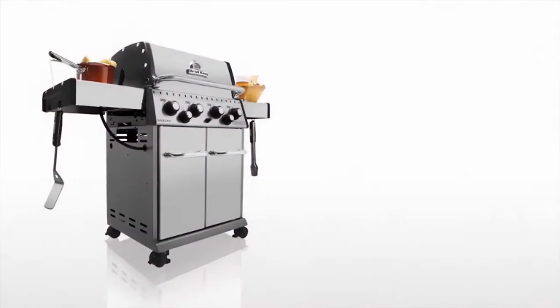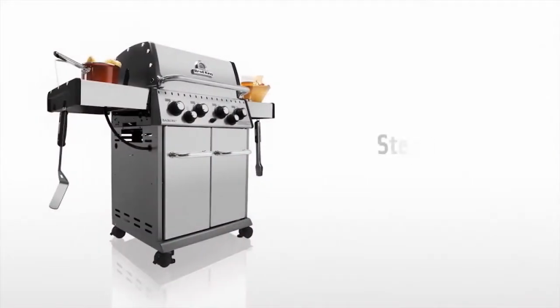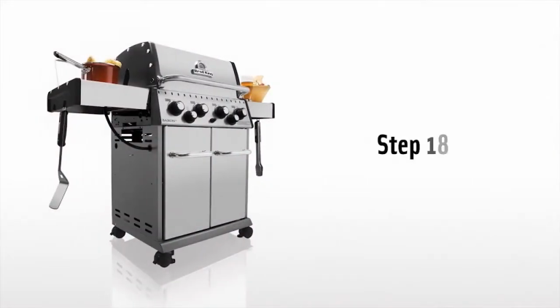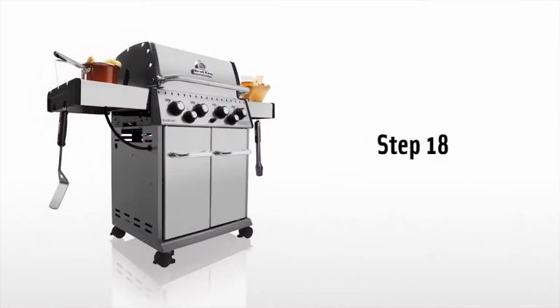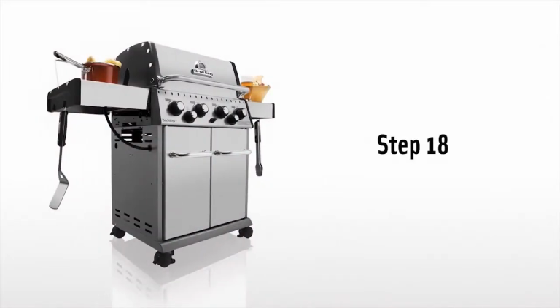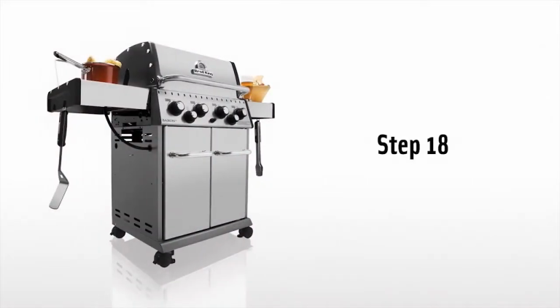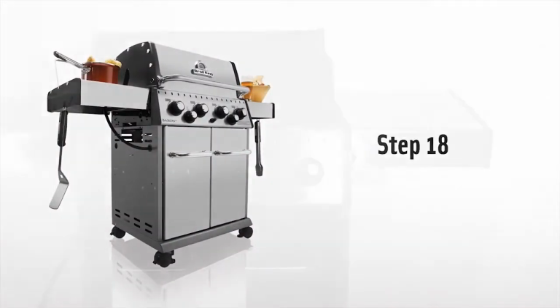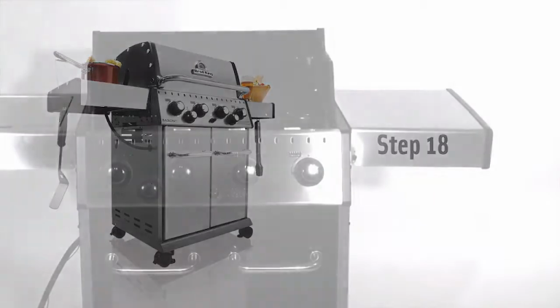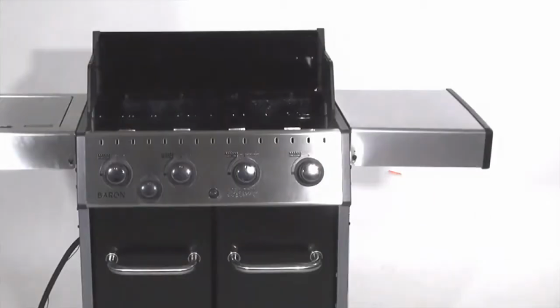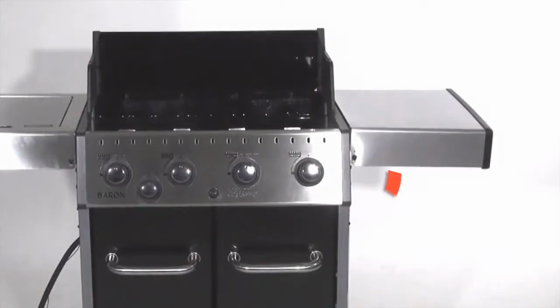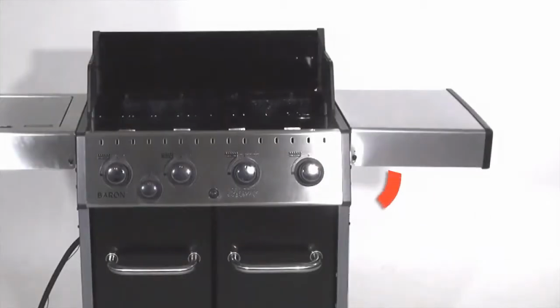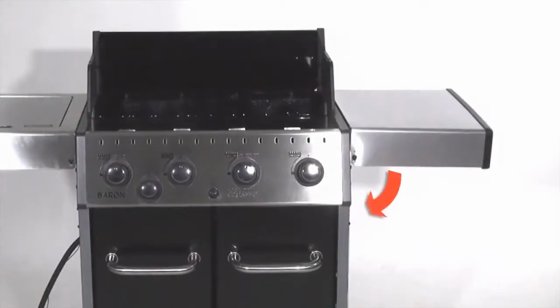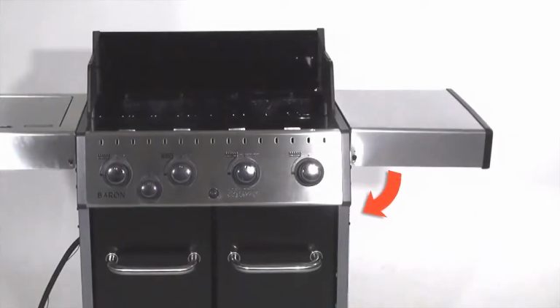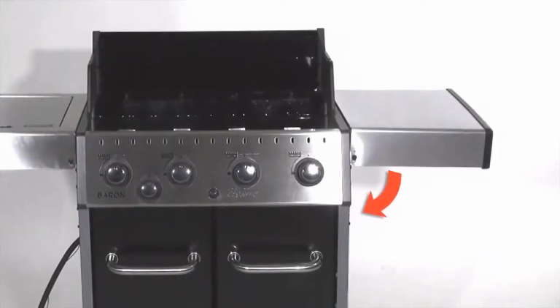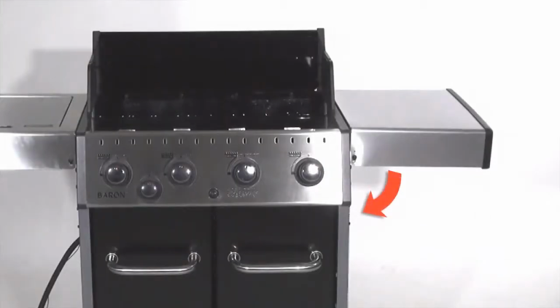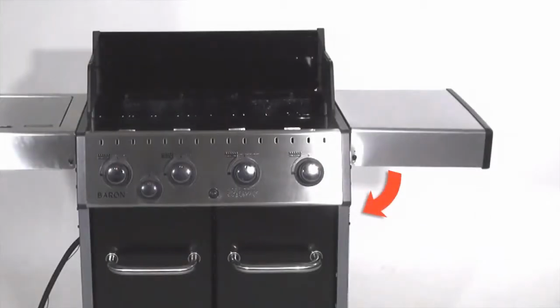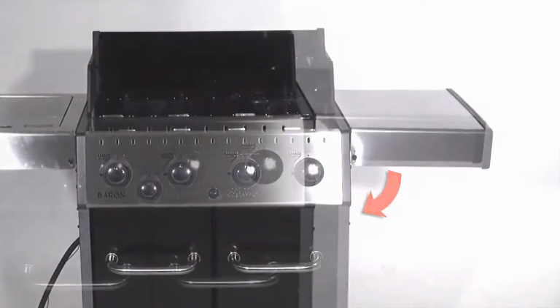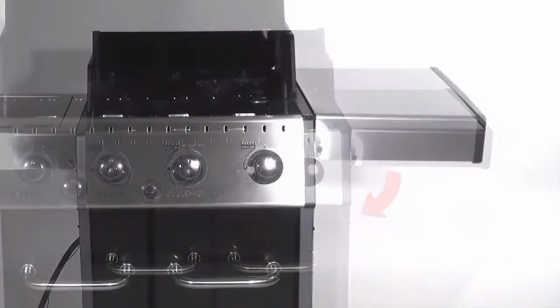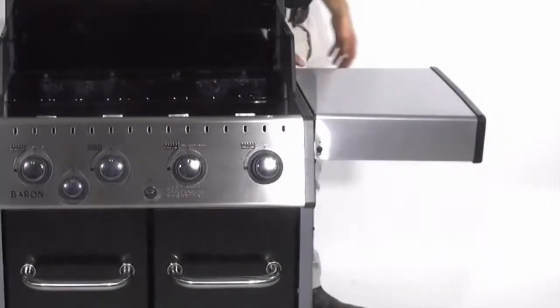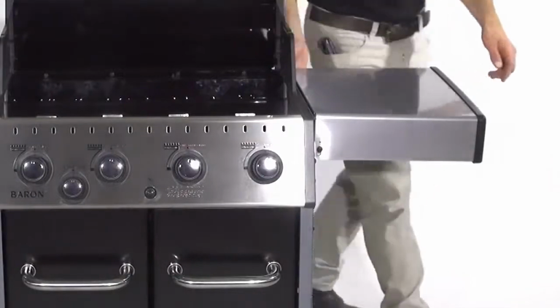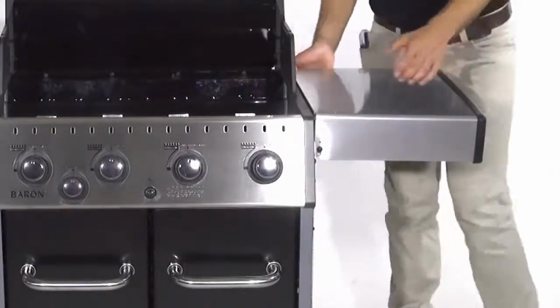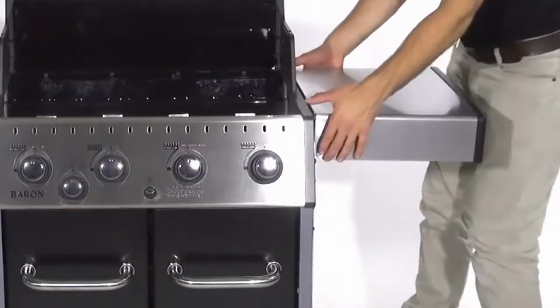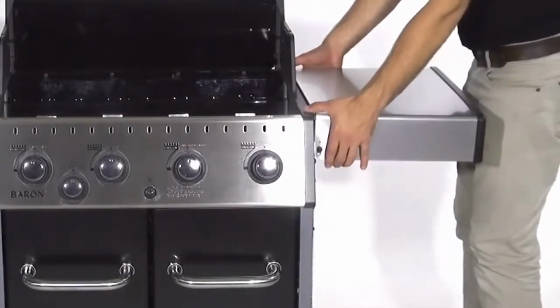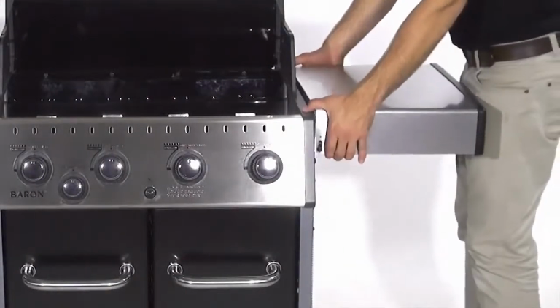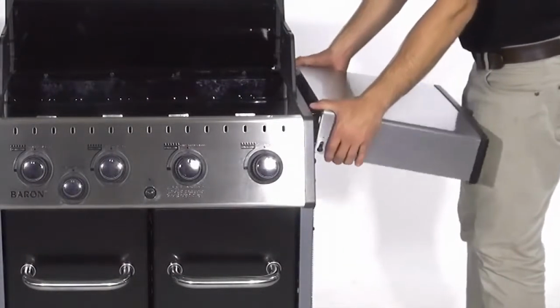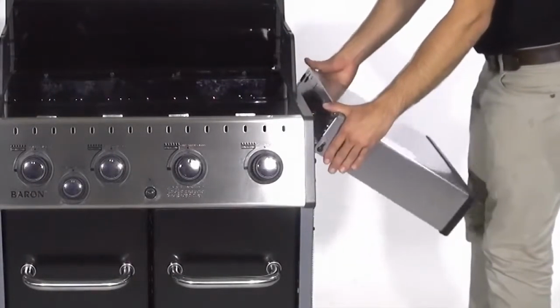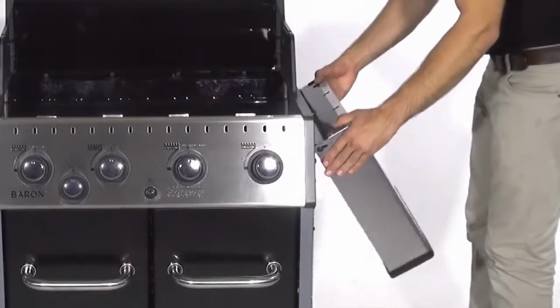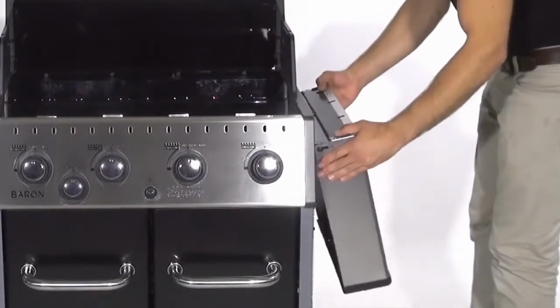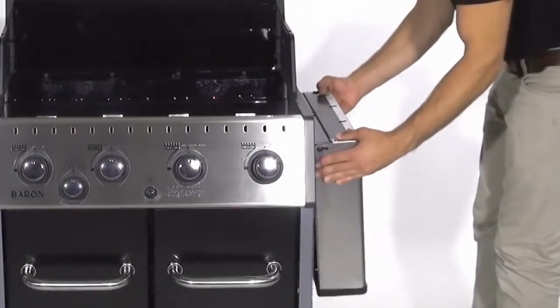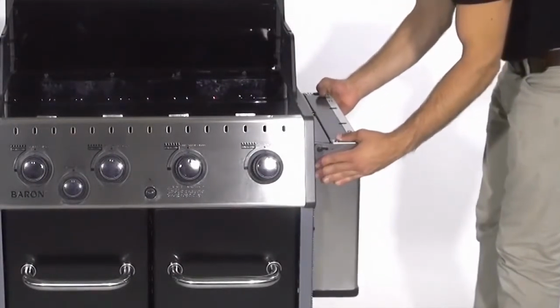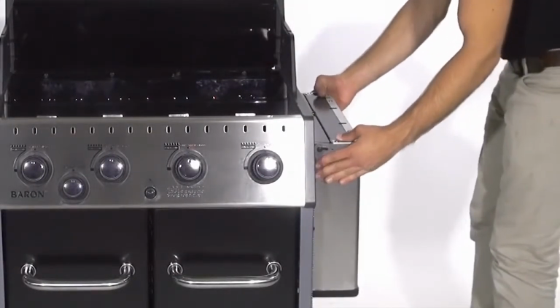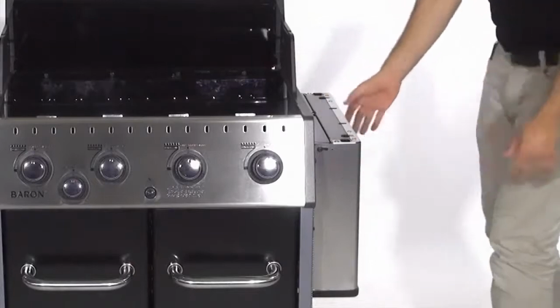Step 18. Please note the right side shelf is designed to fold down for easy and convenient storage. To fold down, simply lift the side shelf up and lower it to the side of the cabinet.